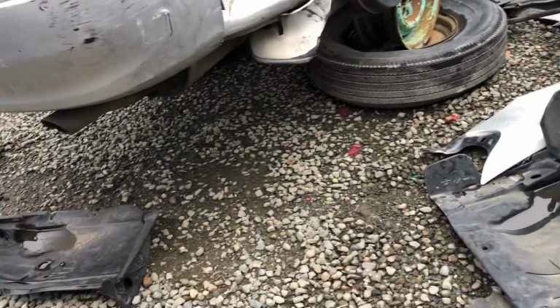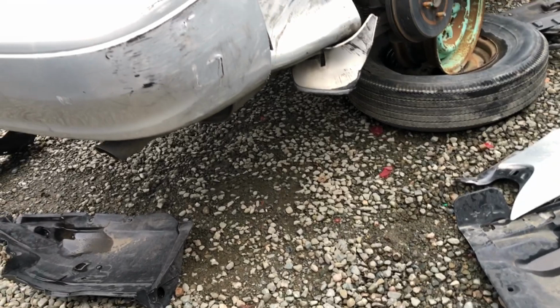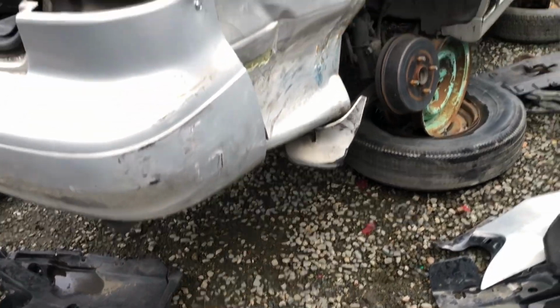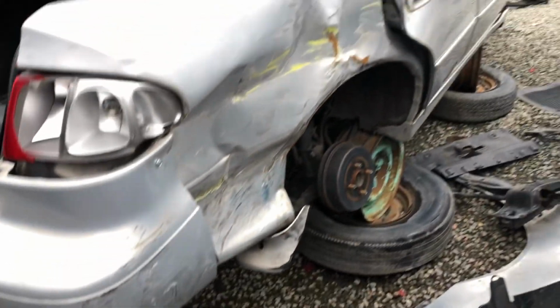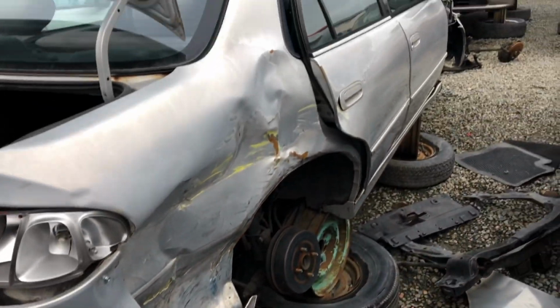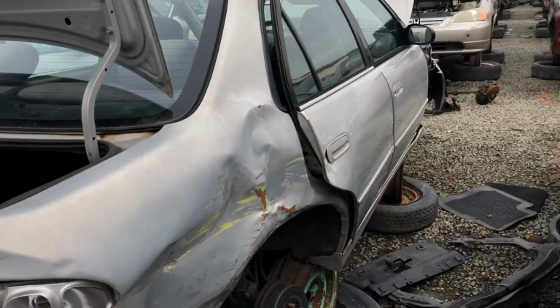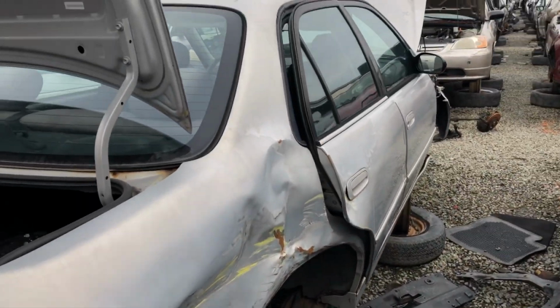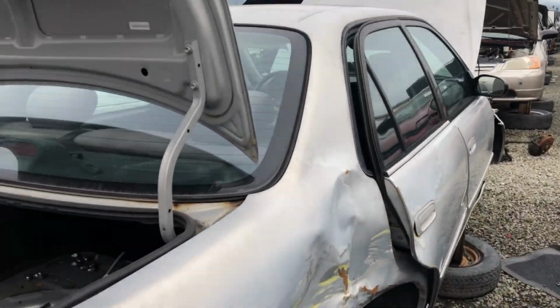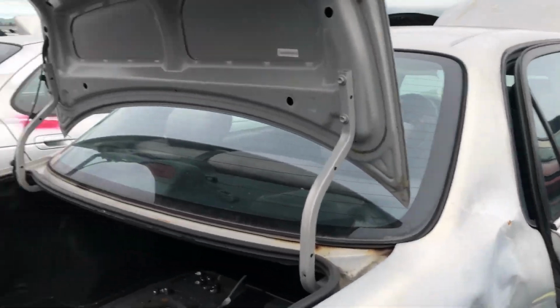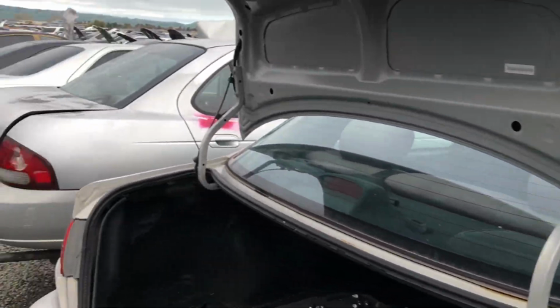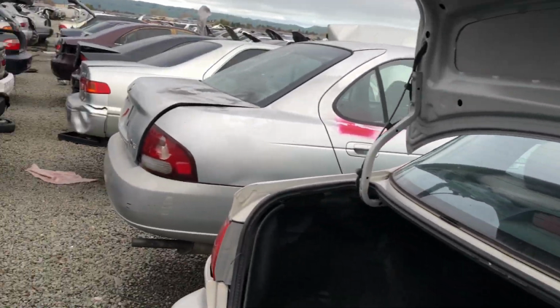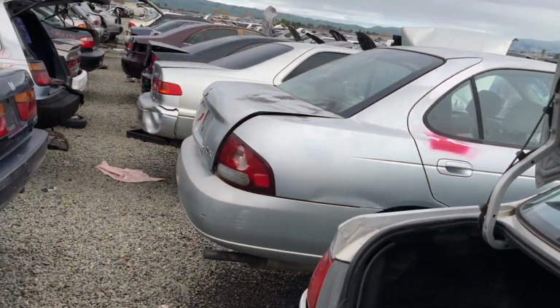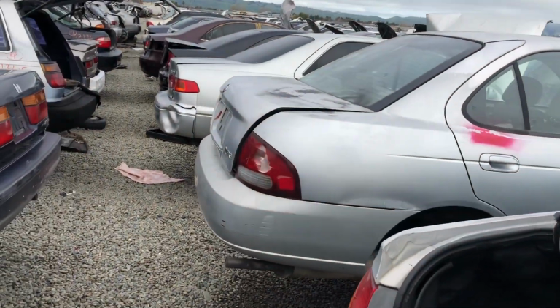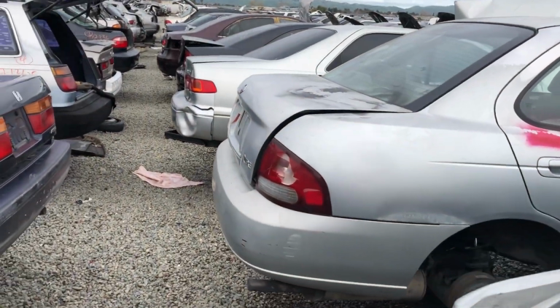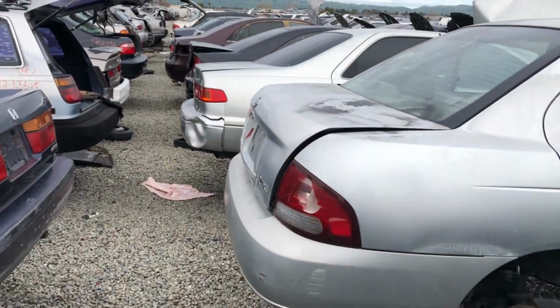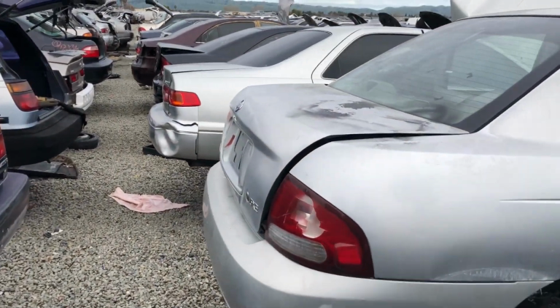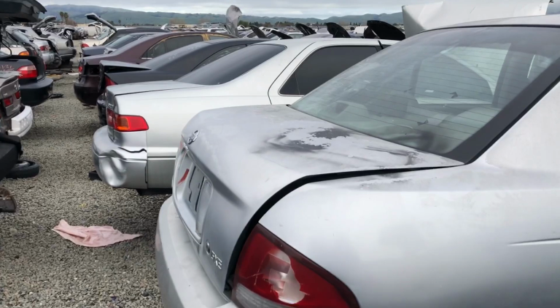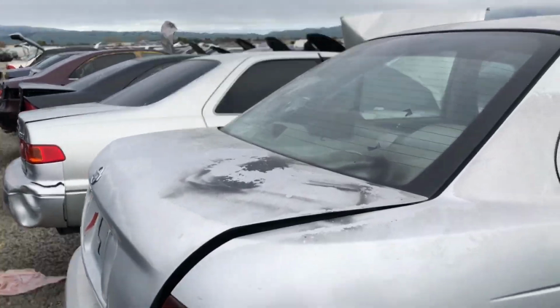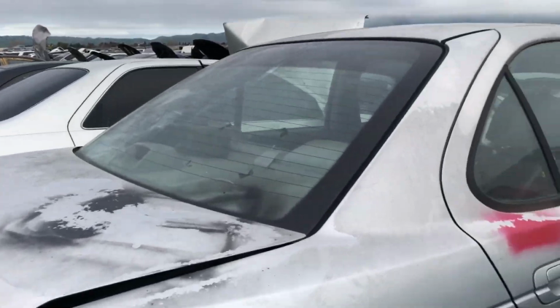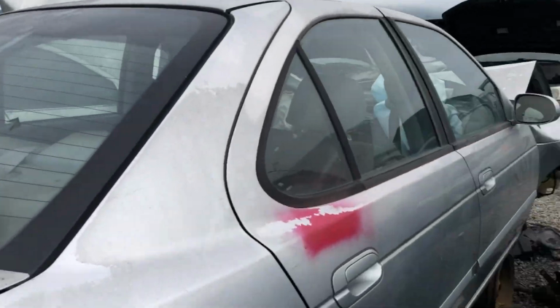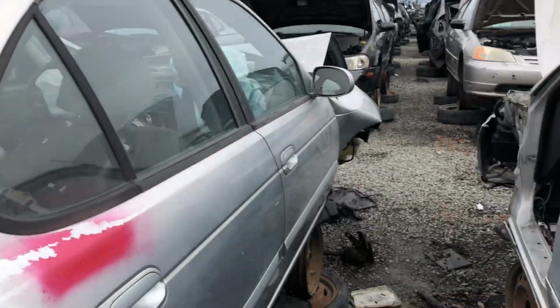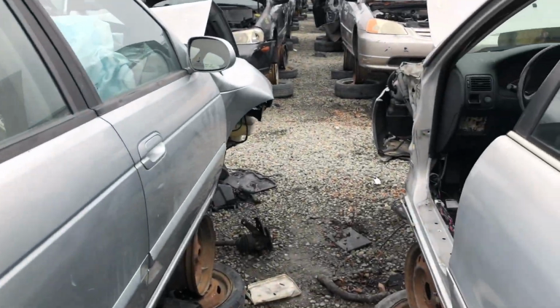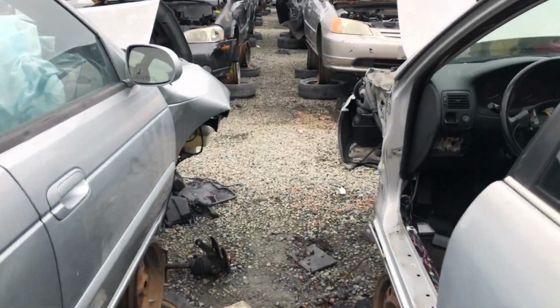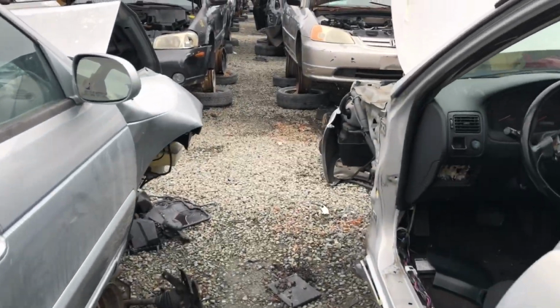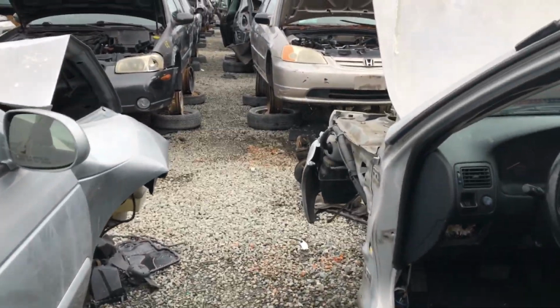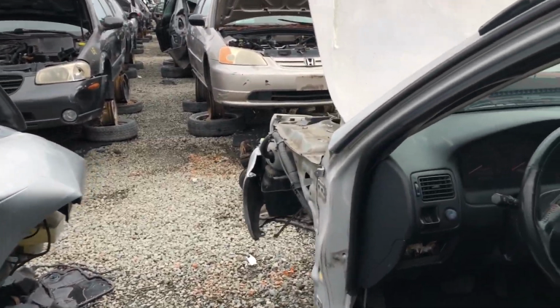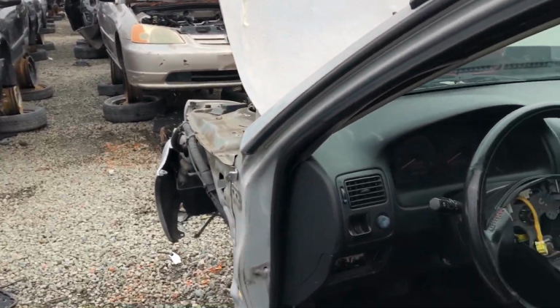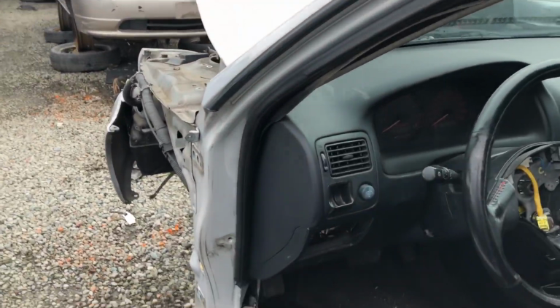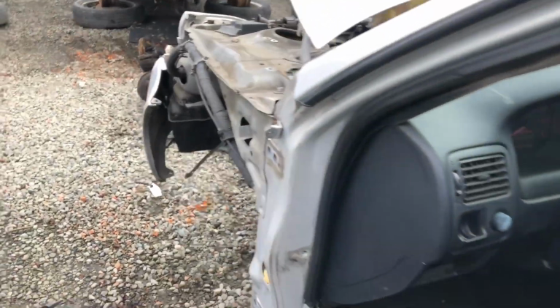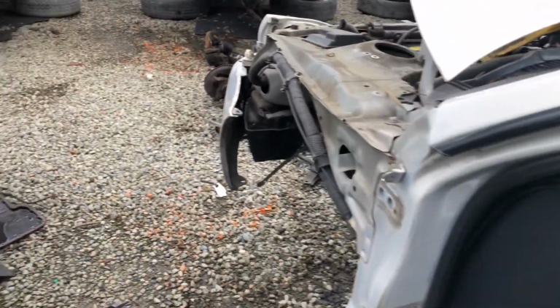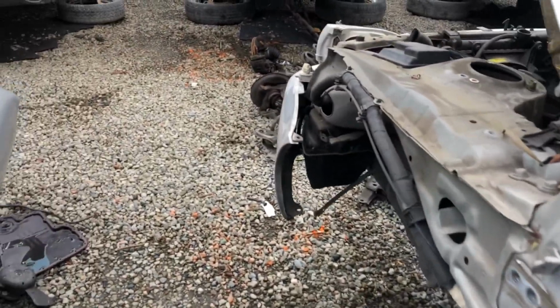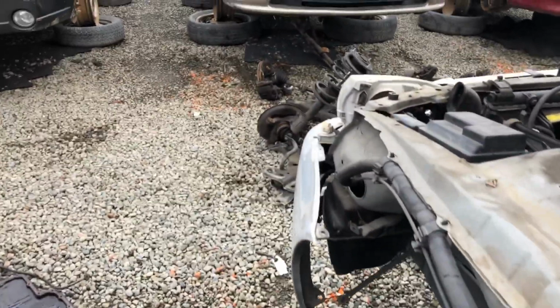Looks like that's the stock exhaust. So we're gonna go ahead and note down which row this is so that we can make our round trip and just come back to grab the cluster later.